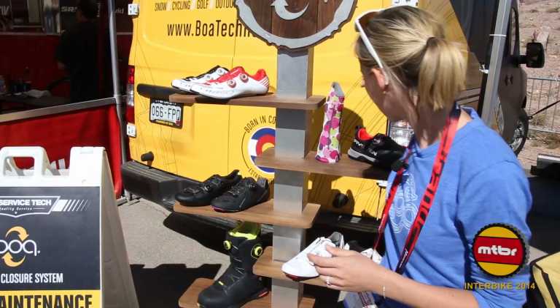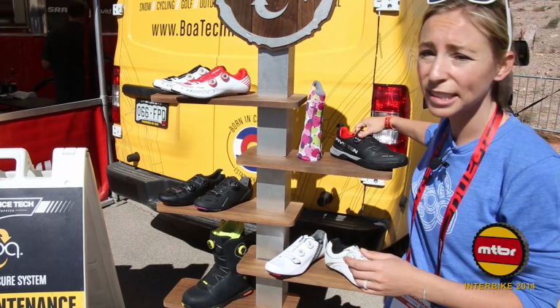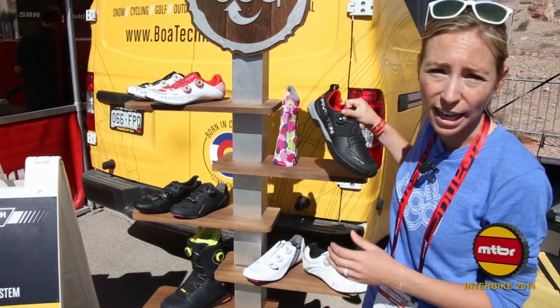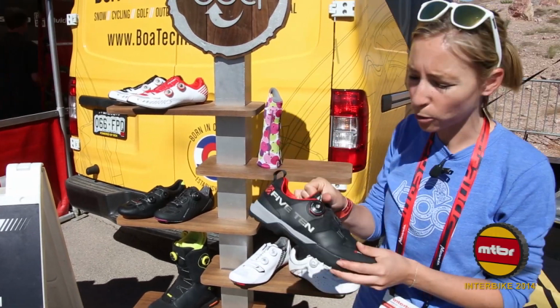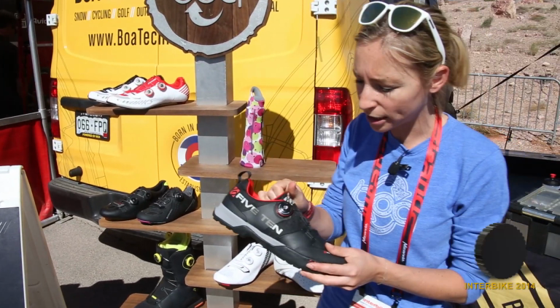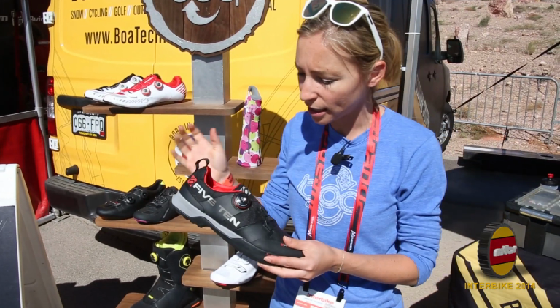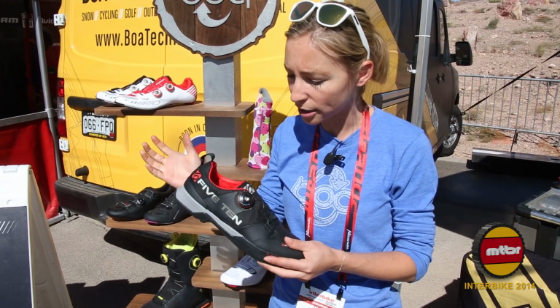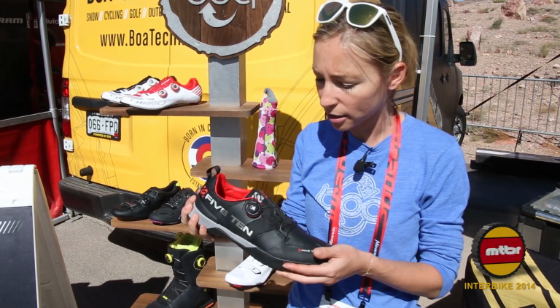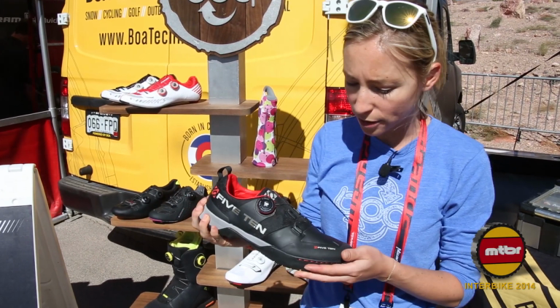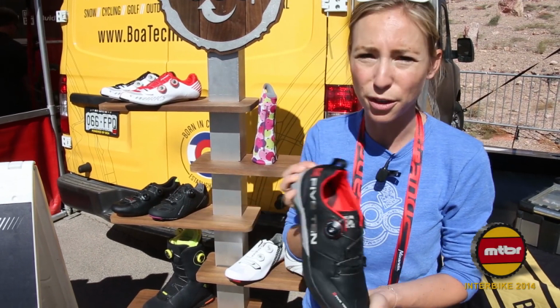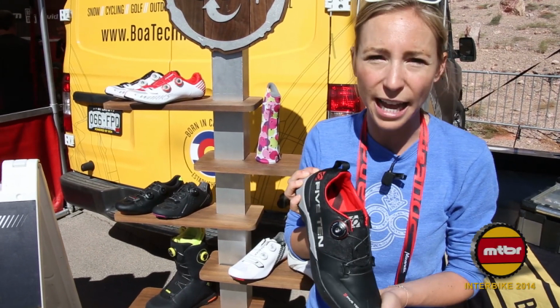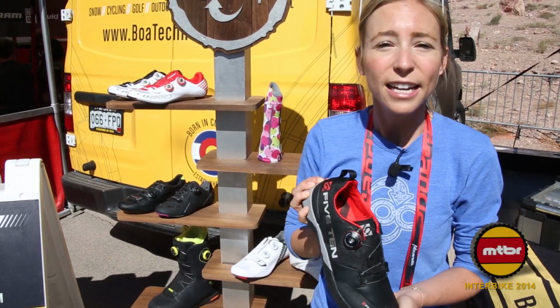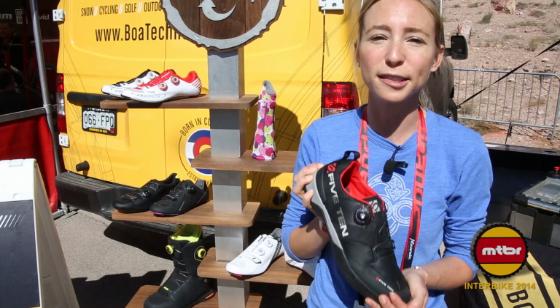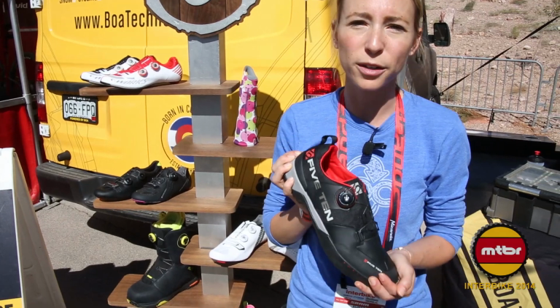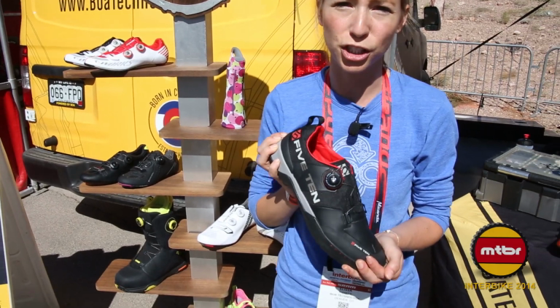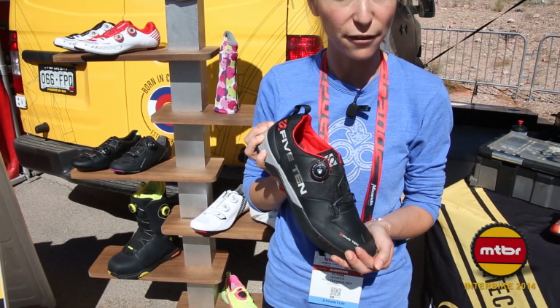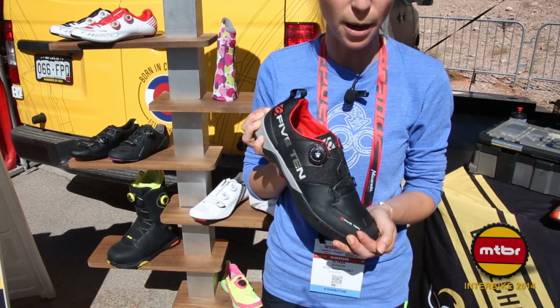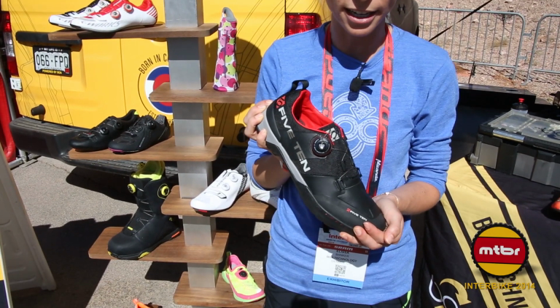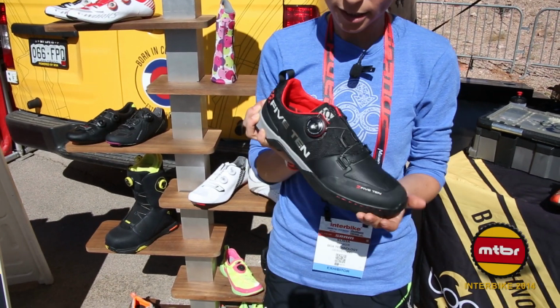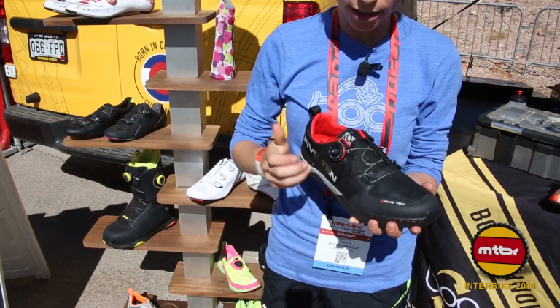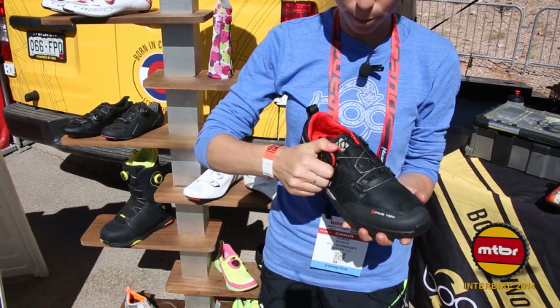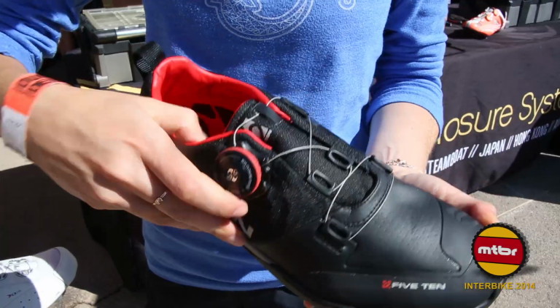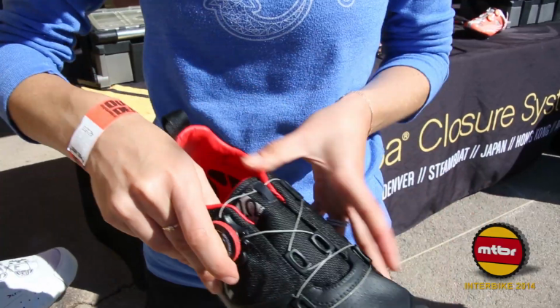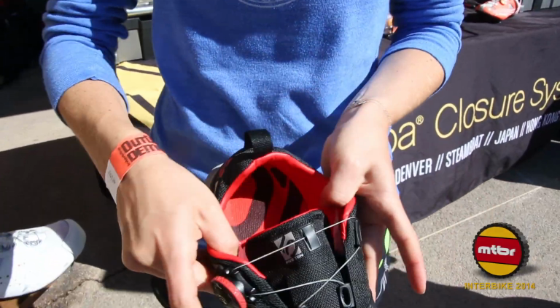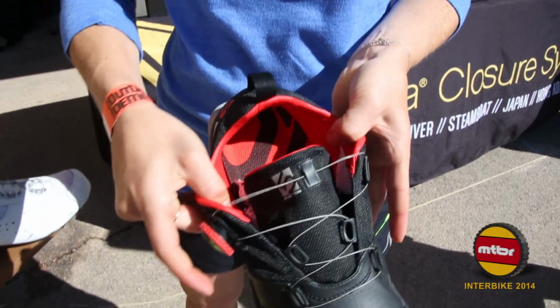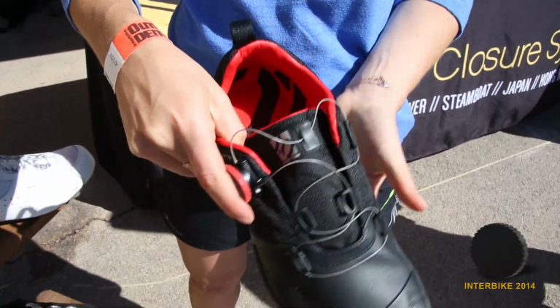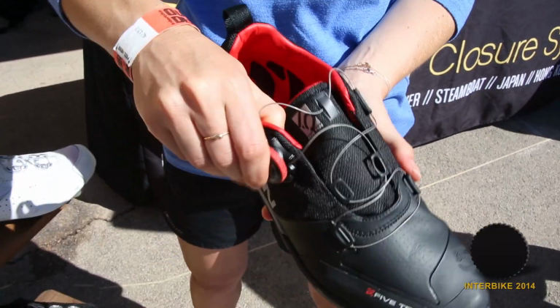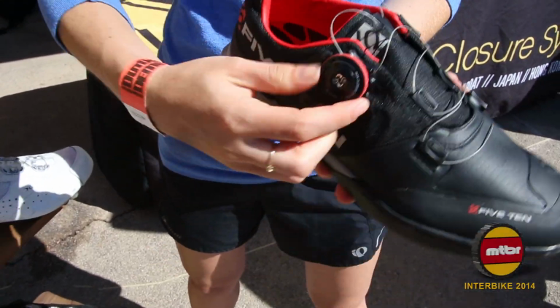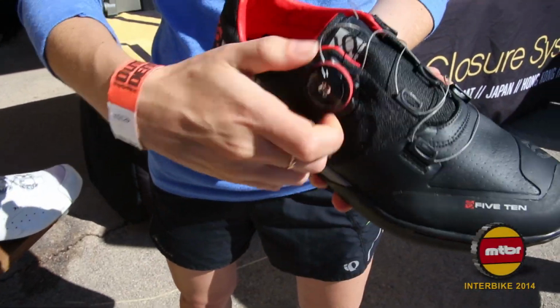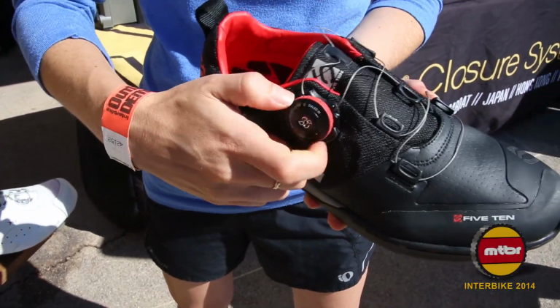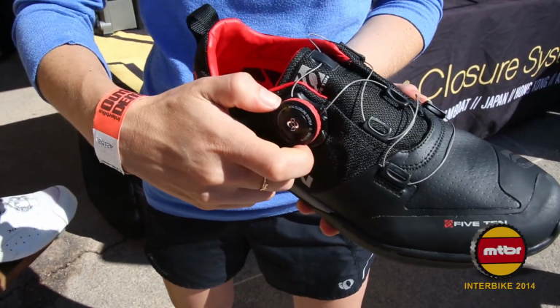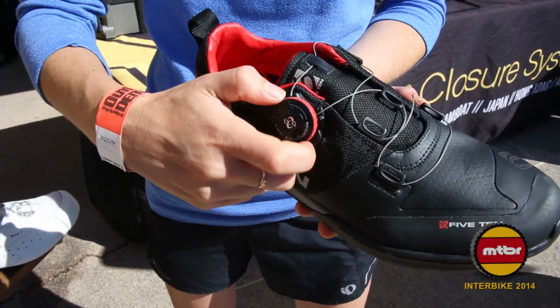Something that's new and exciting for 2014 is our dial that we've done here with 510. It's the first downhill shoe to ever have Boa on it. This dial is a pull out to loosen — everything comes out at once — push it in and then forward to tighten.